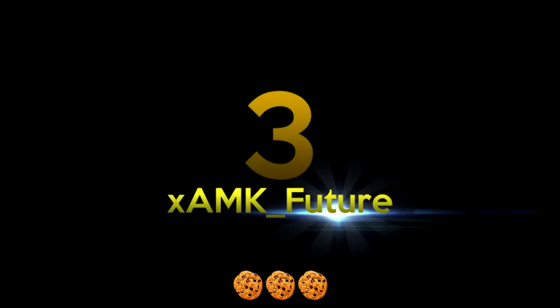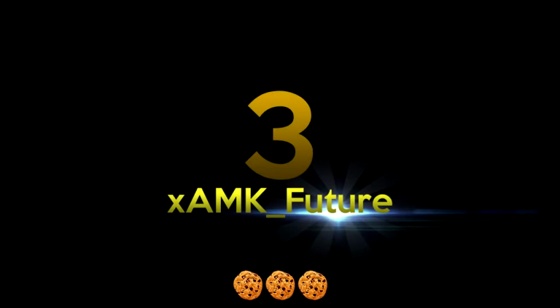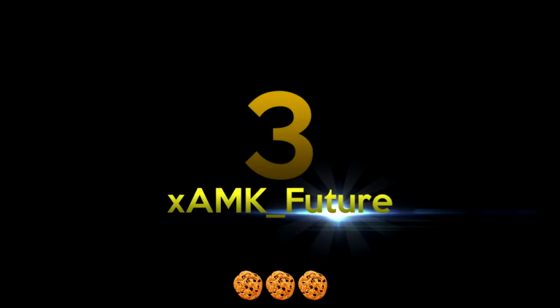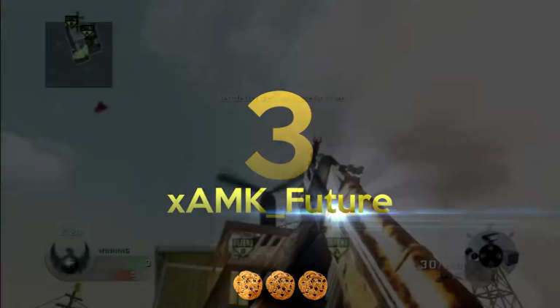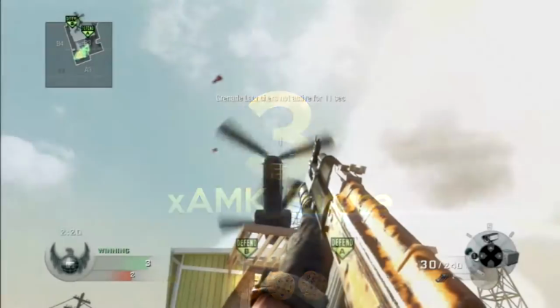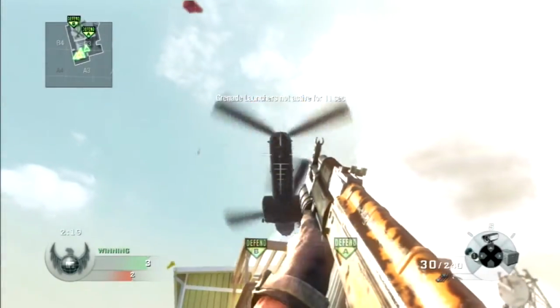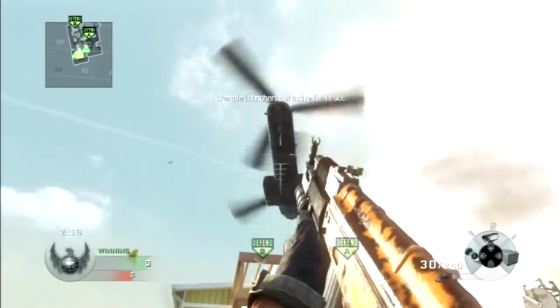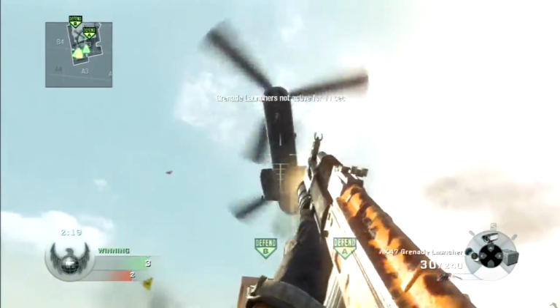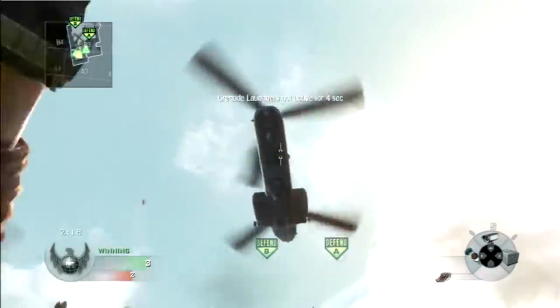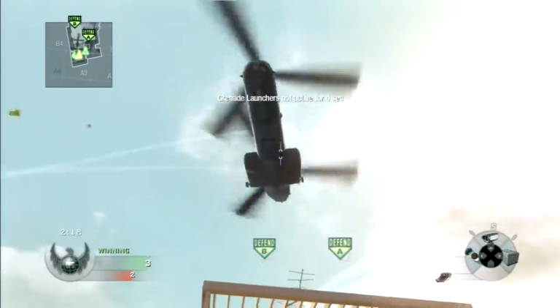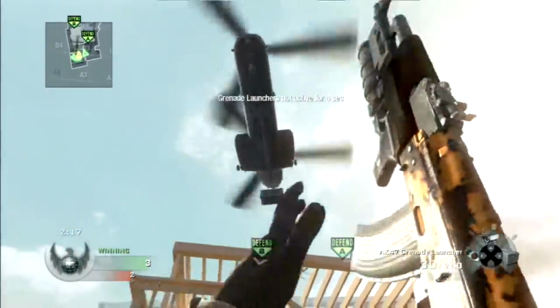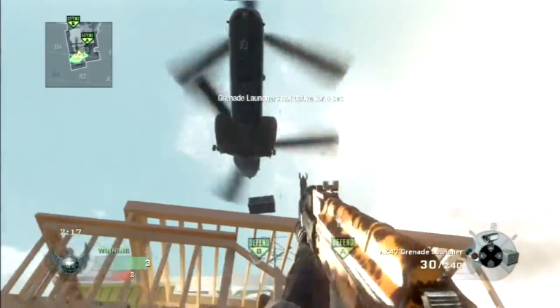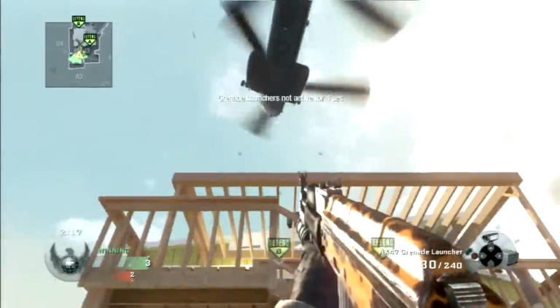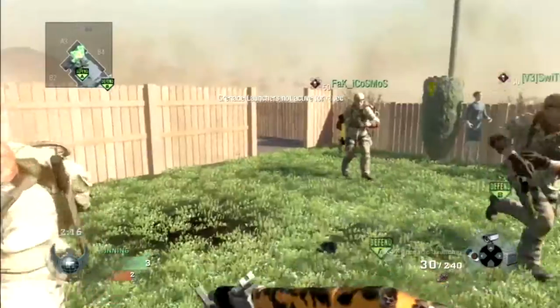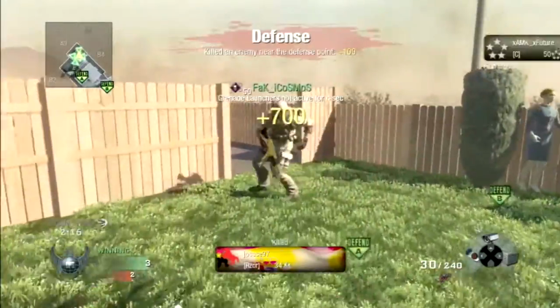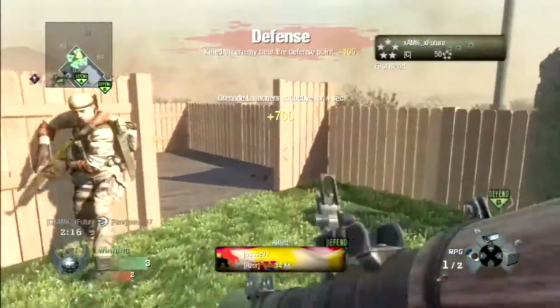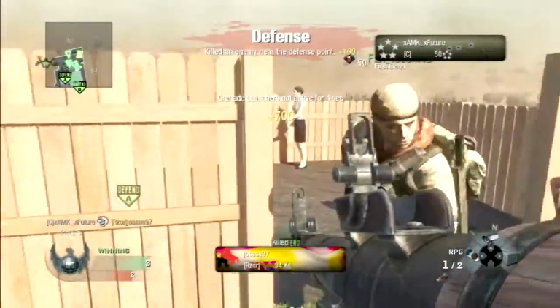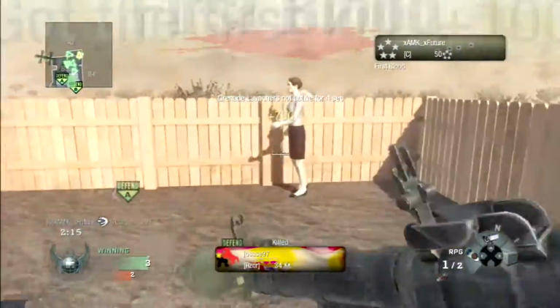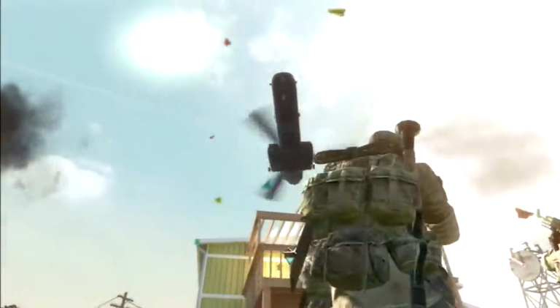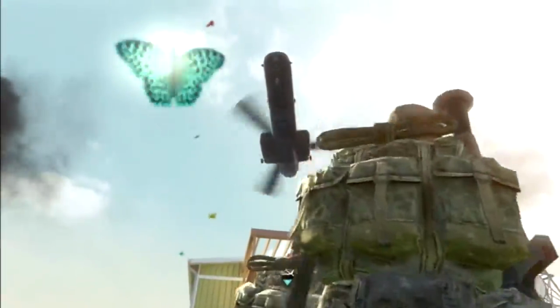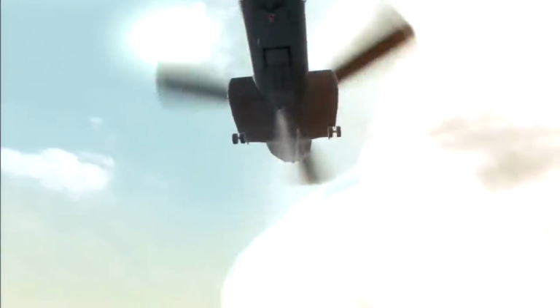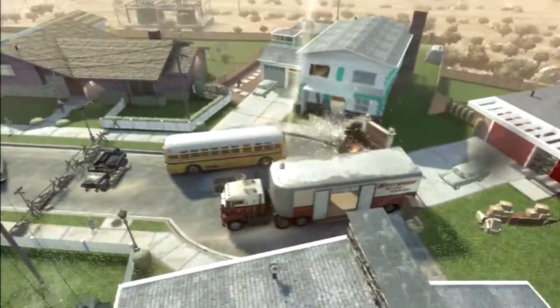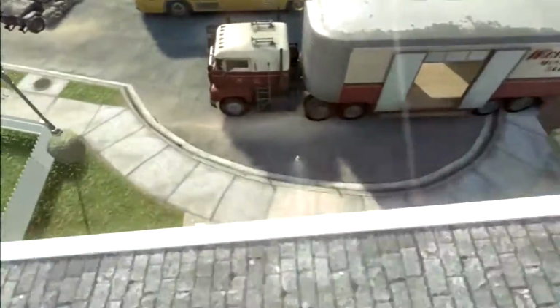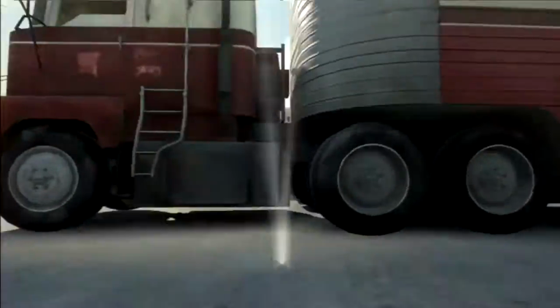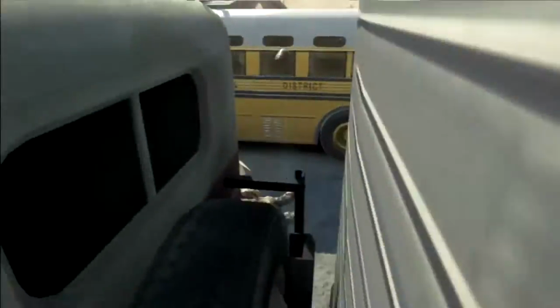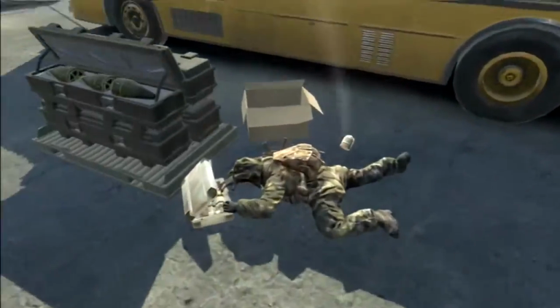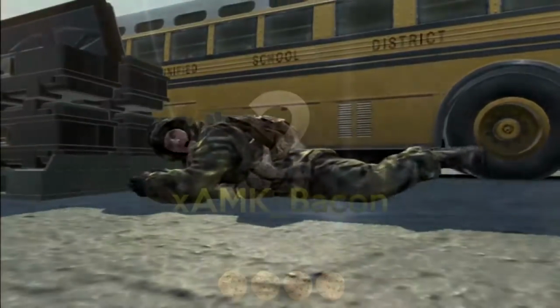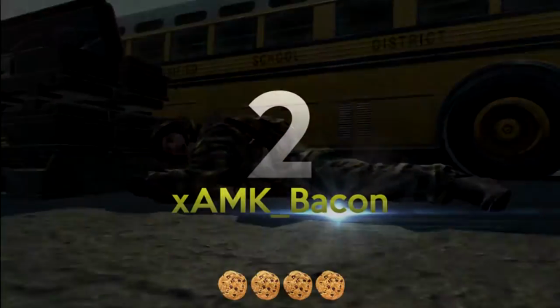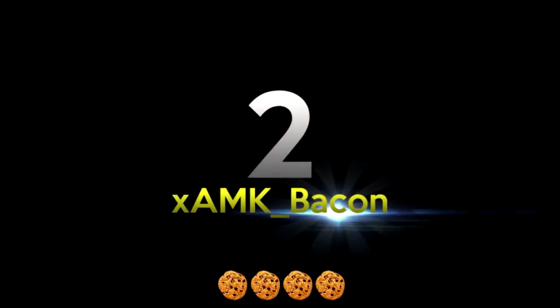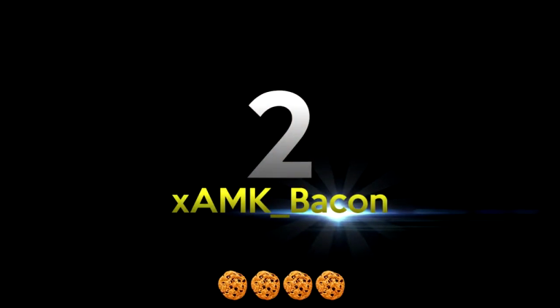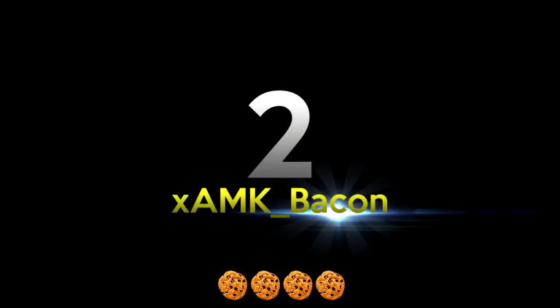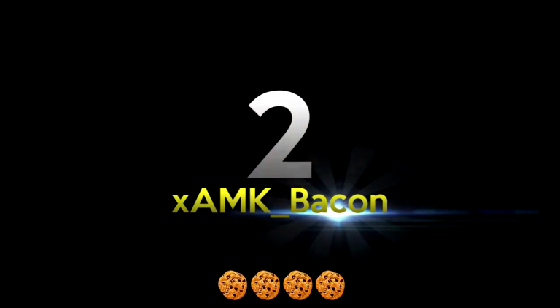Futra is coming in at number 3, again in 3 cookies with a CP tube on Nuketown. I think it bounces 3 times — once off the helicopter, off the floor, and then off that lorry kind of, I'm not sure.